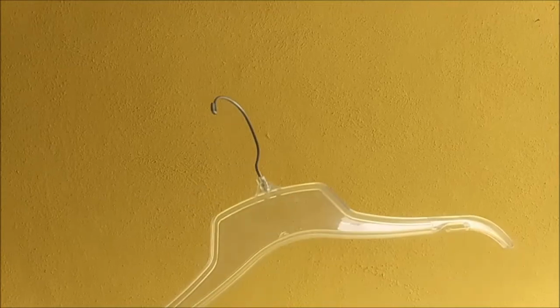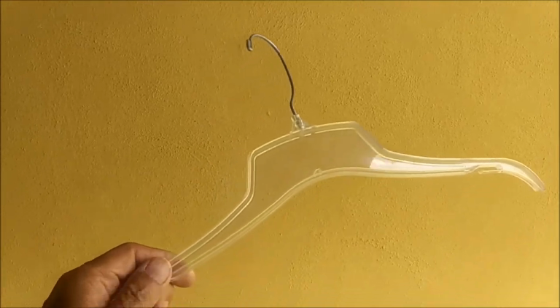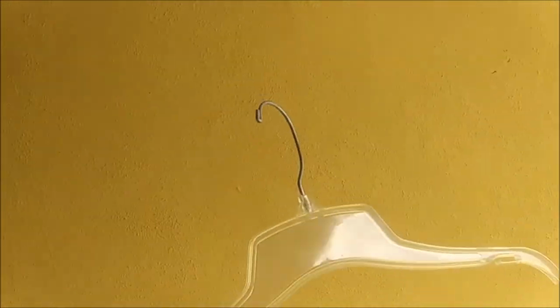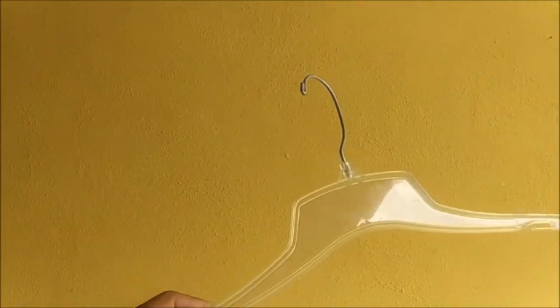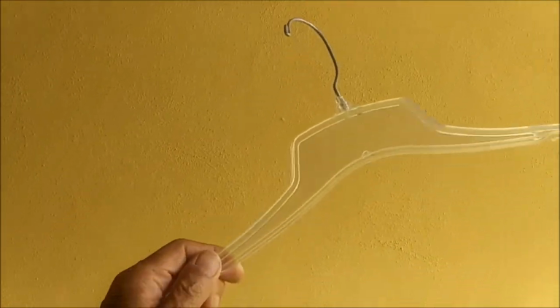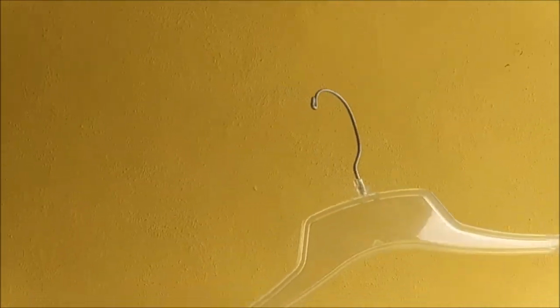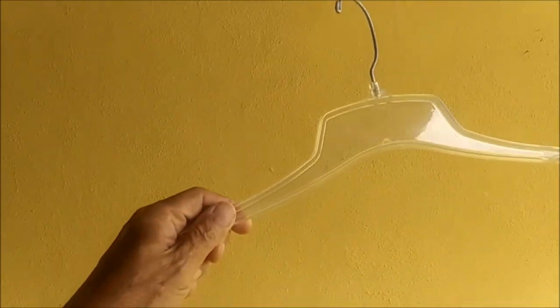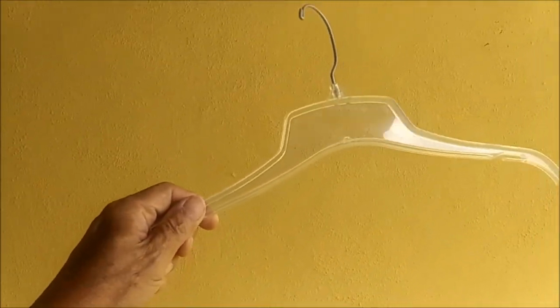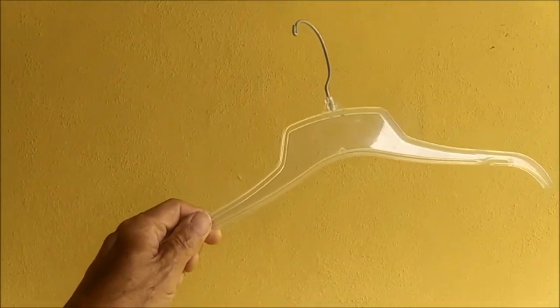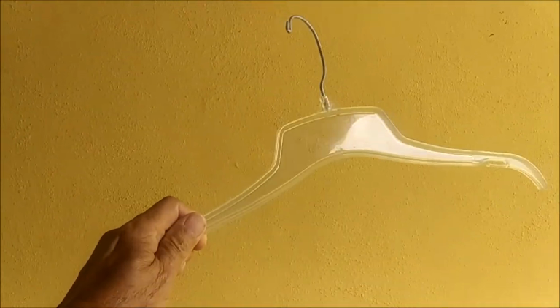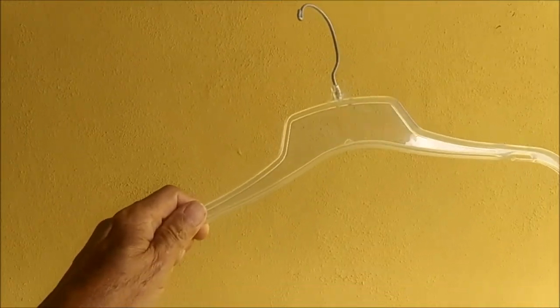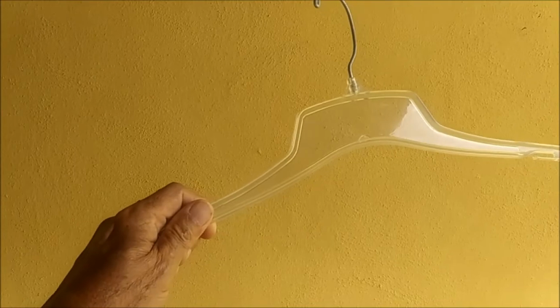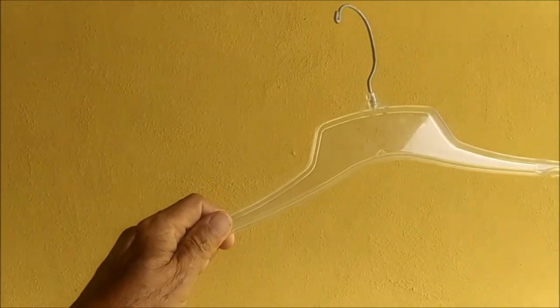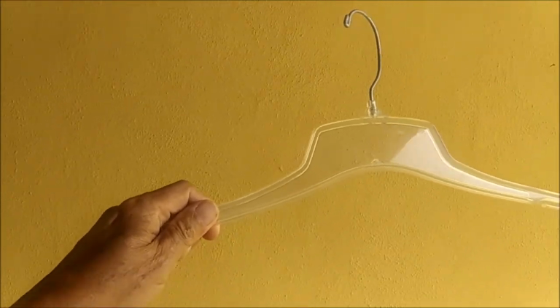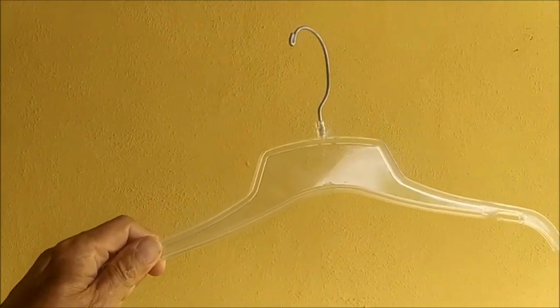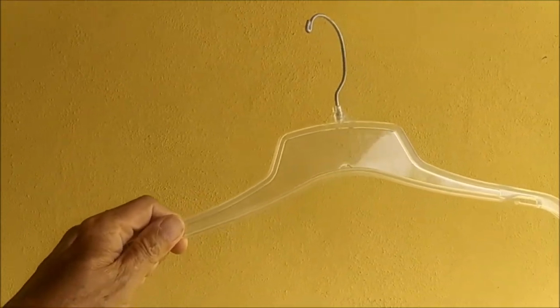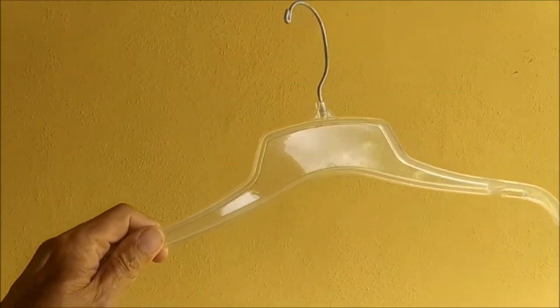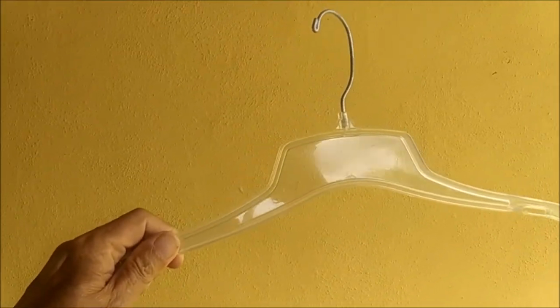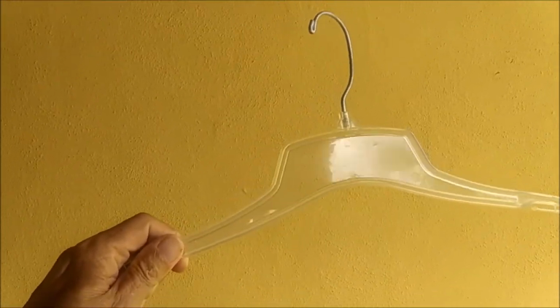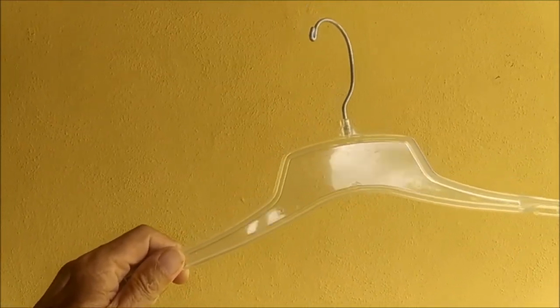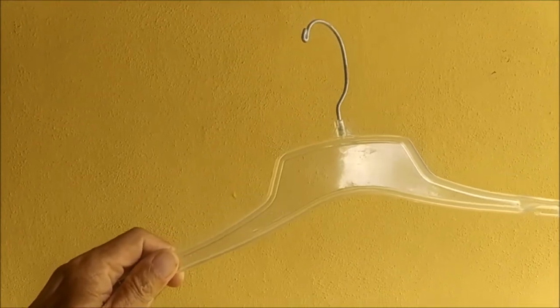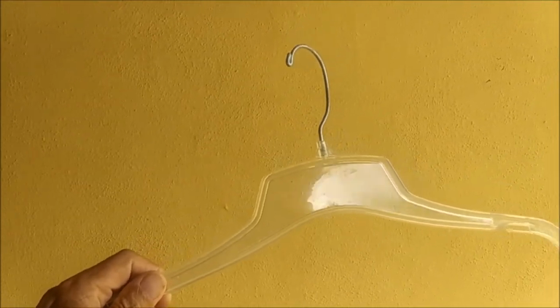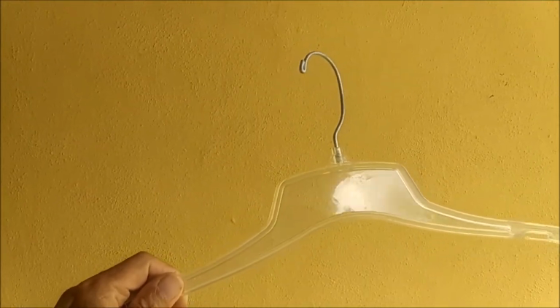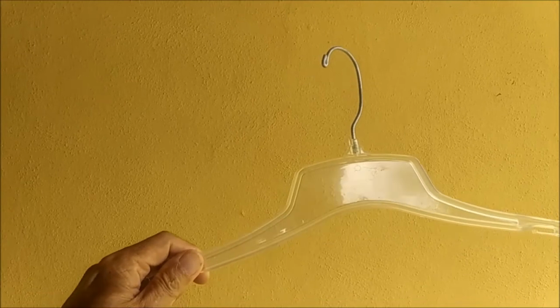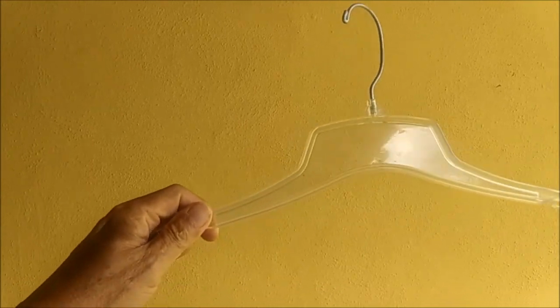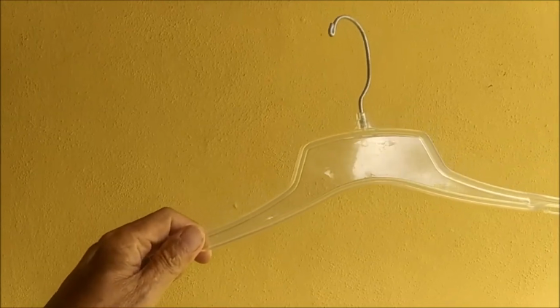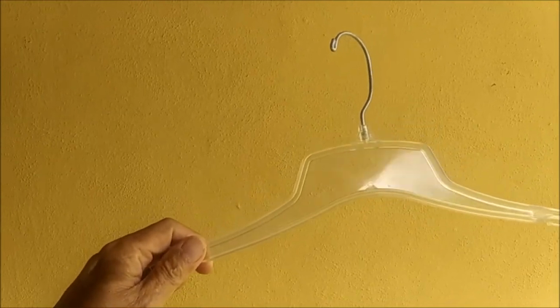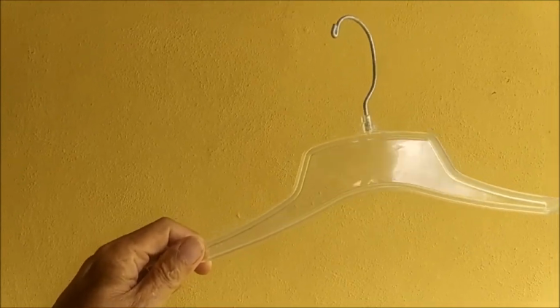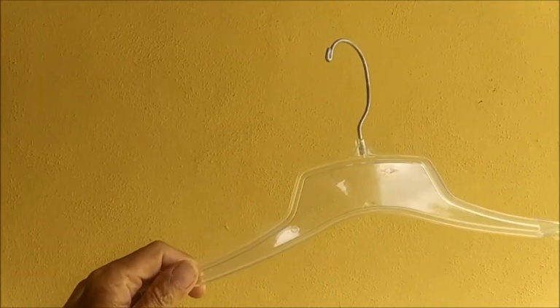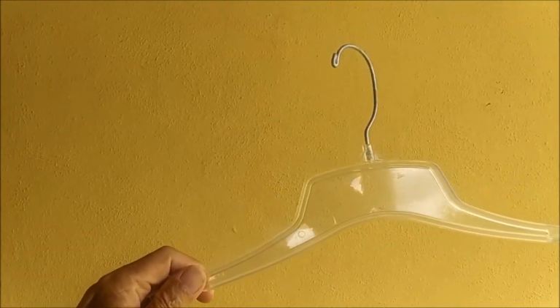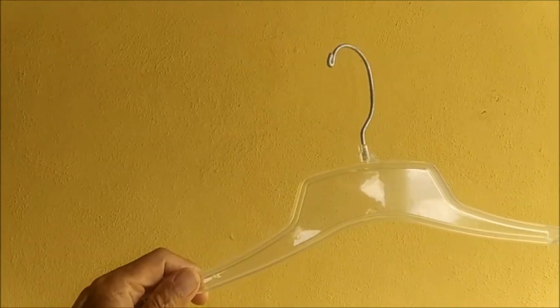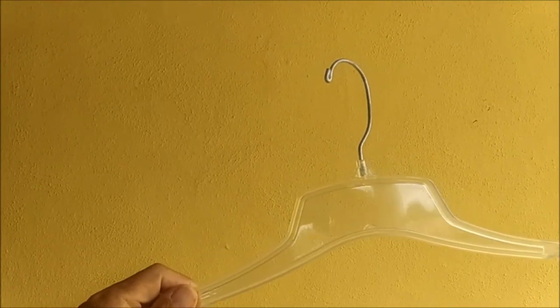Let's say you want to hang a towel up to dry, but you only have this kind of hanger. You can't hang a towel on this kind of hanger. Well, this is what you do.